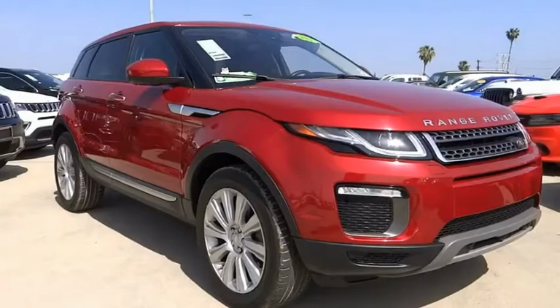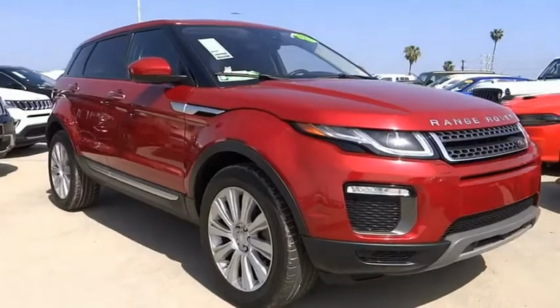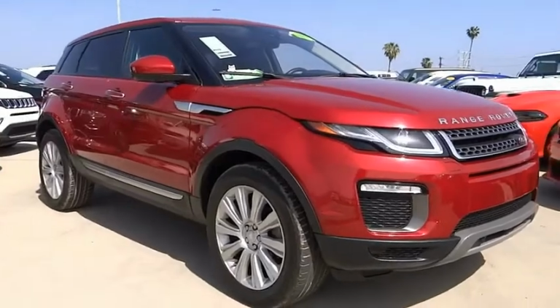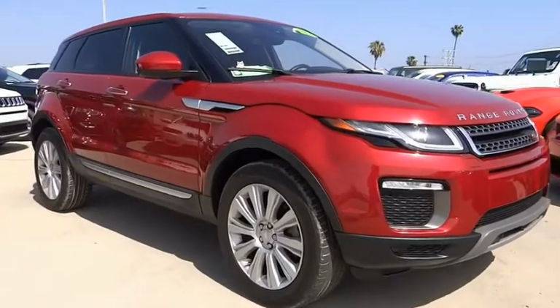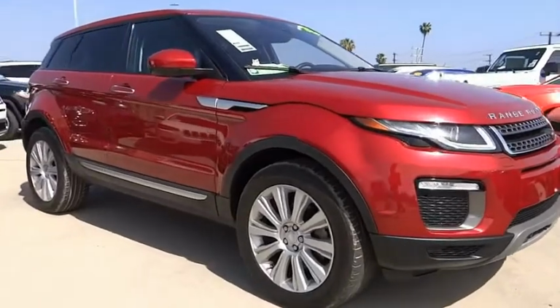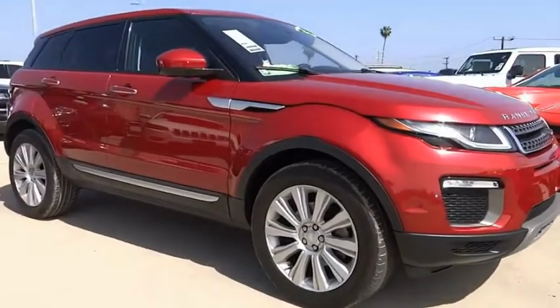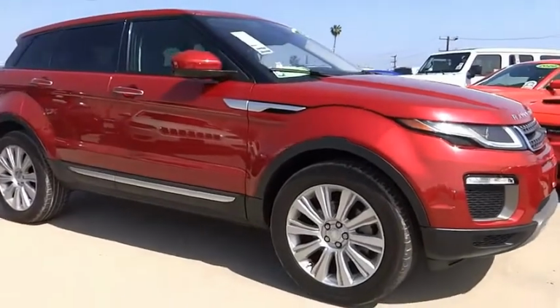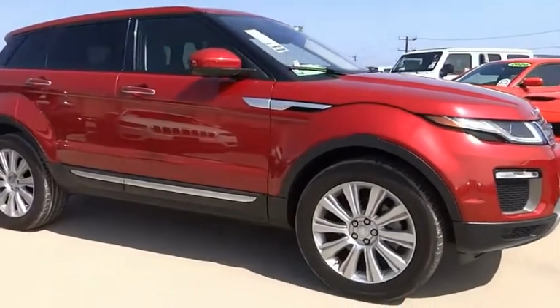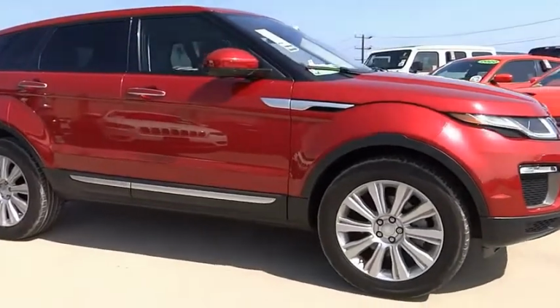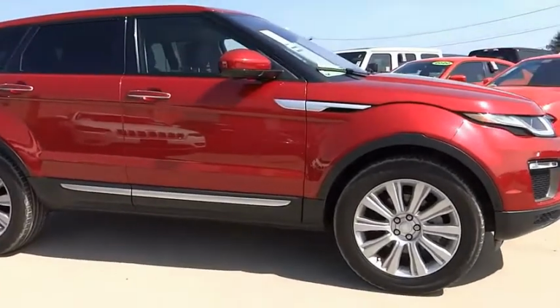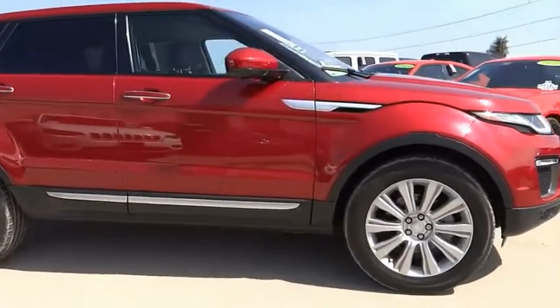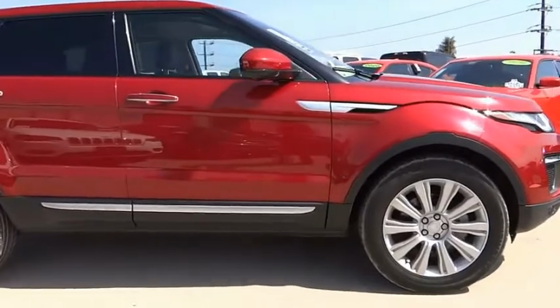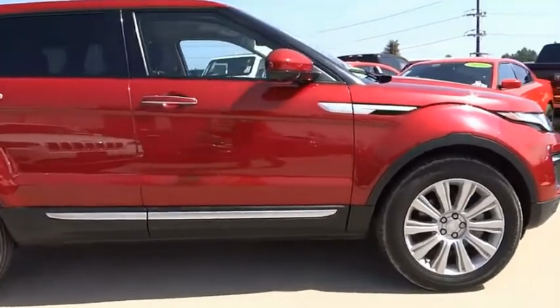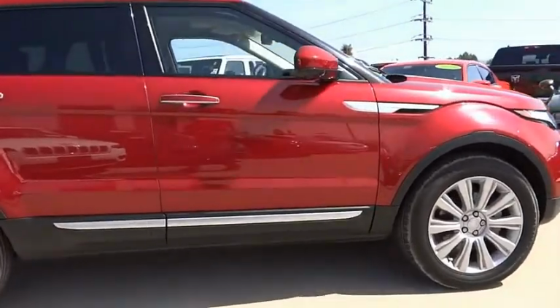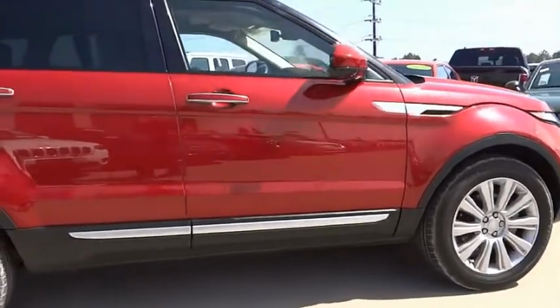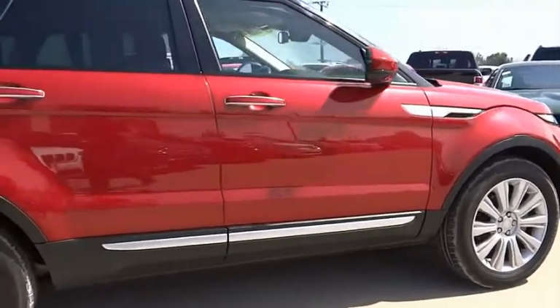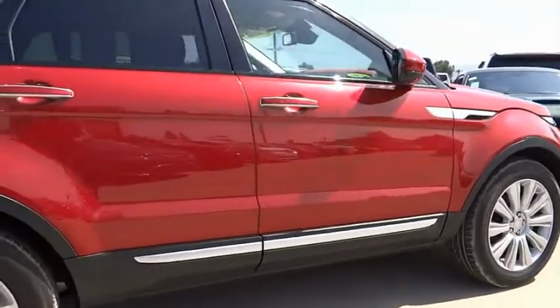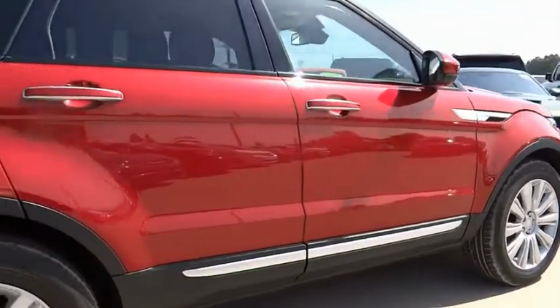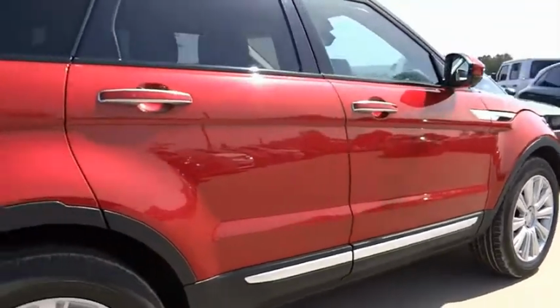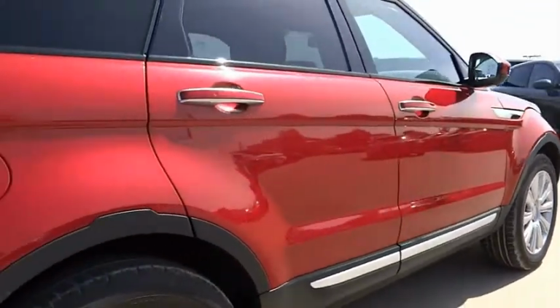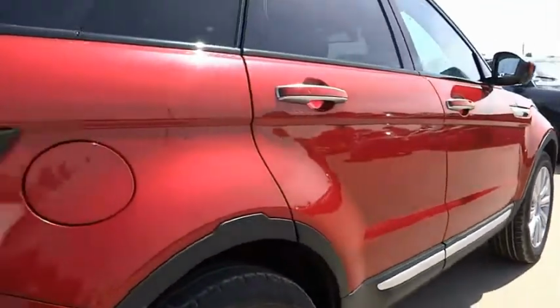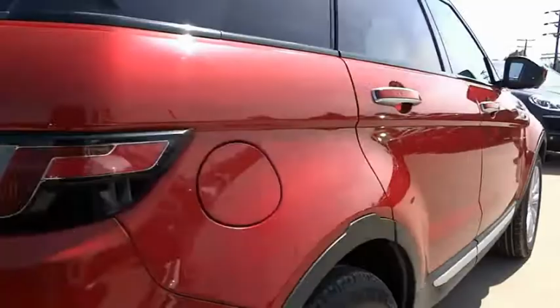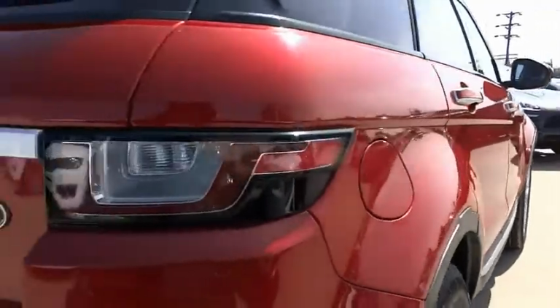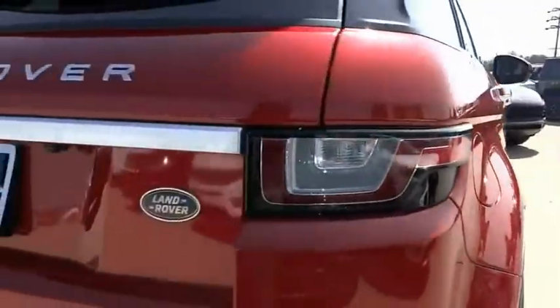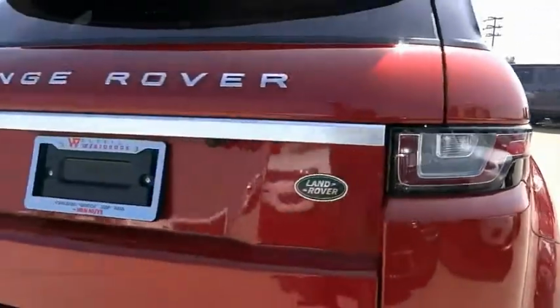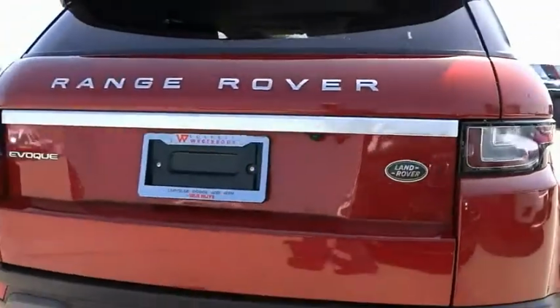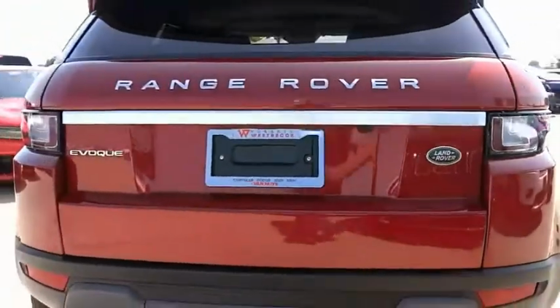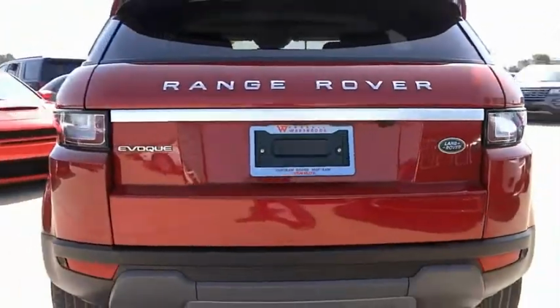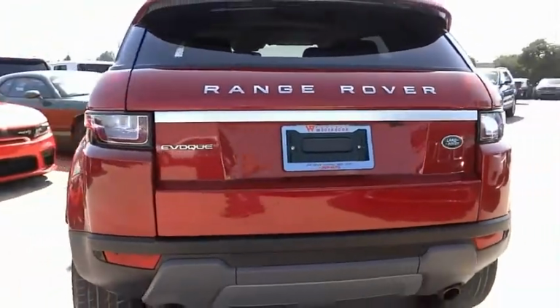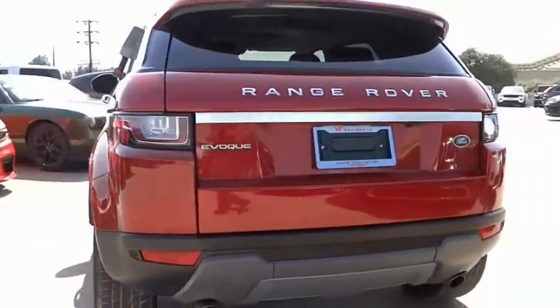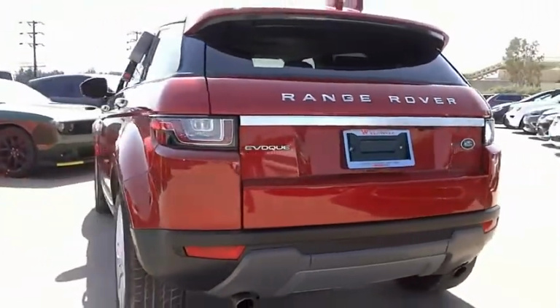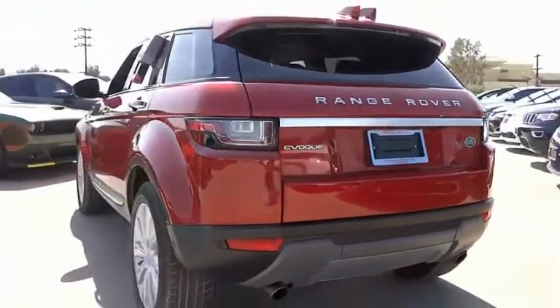You are going to love the 2017 Evoque. The all-new Range Rover Evoque is the lightest and most fuel-efficient Range Rover to date, continuing our commitment to environmental sustainability. This vehicle has less than 20,000 miles.